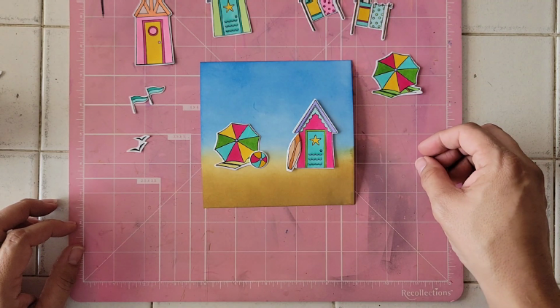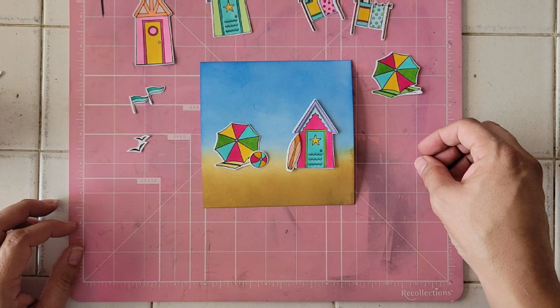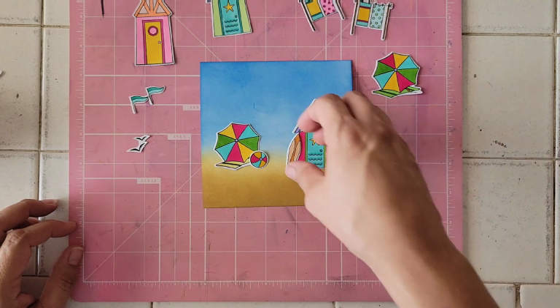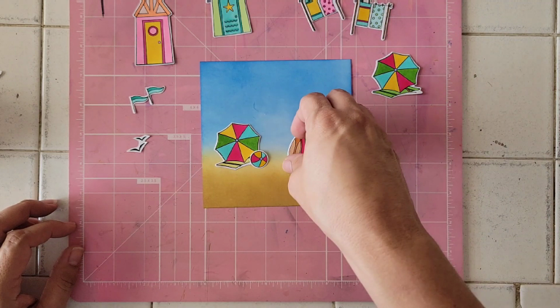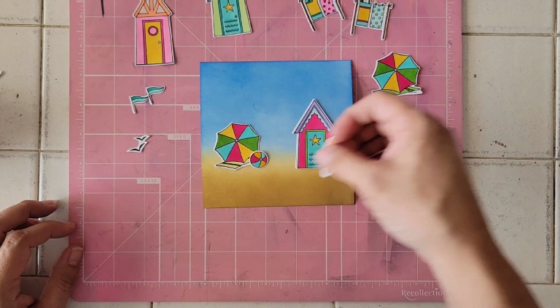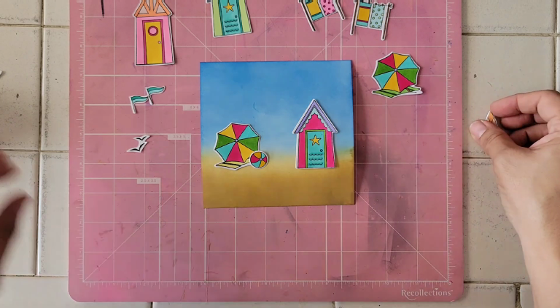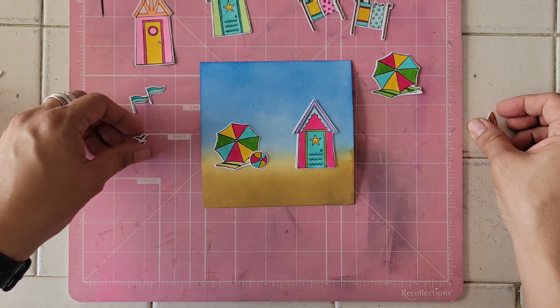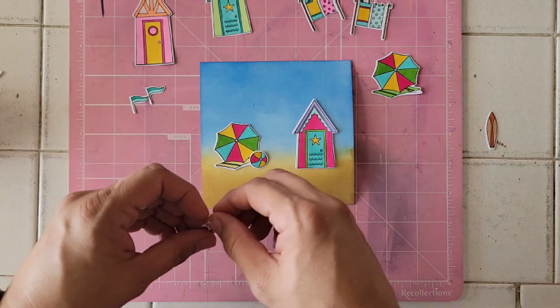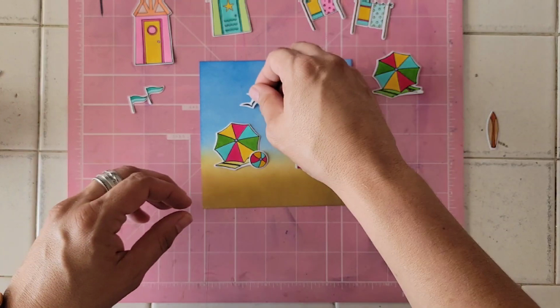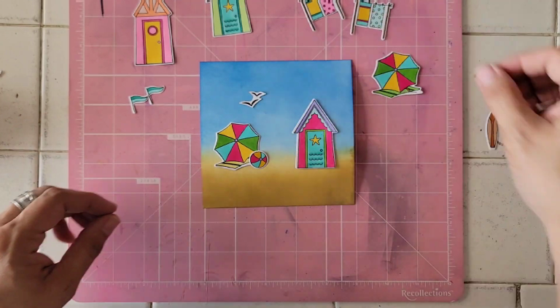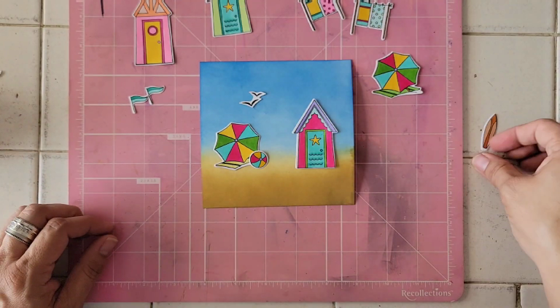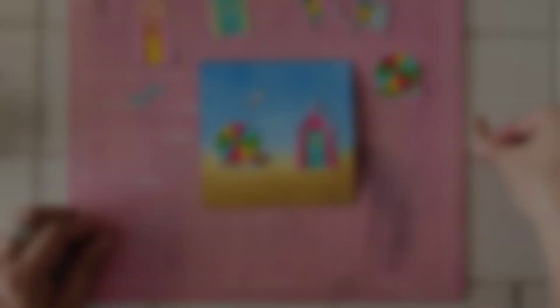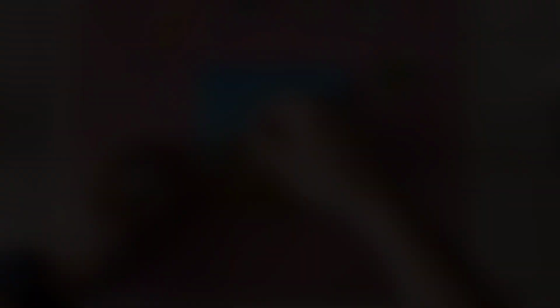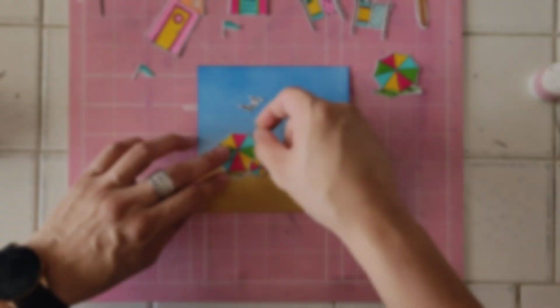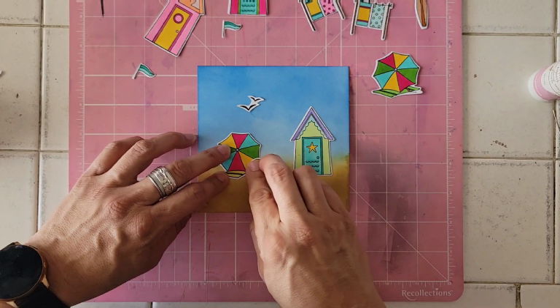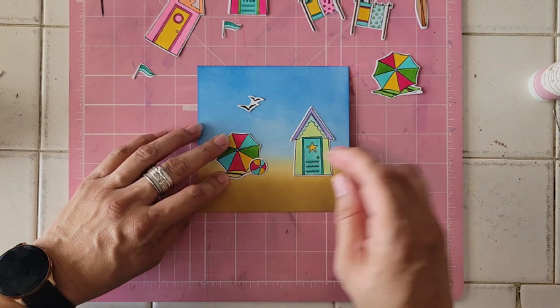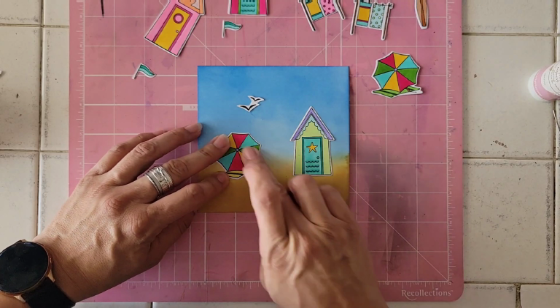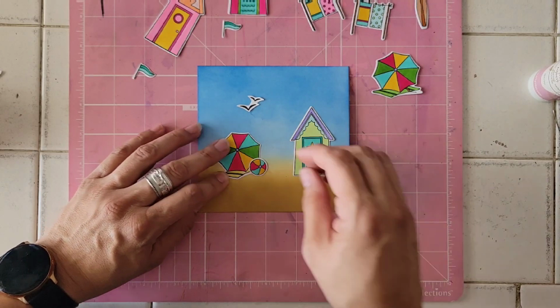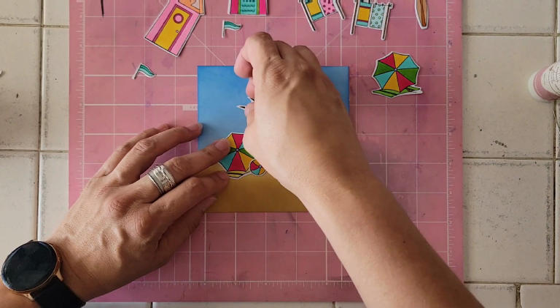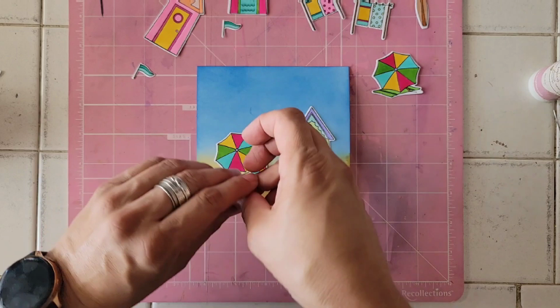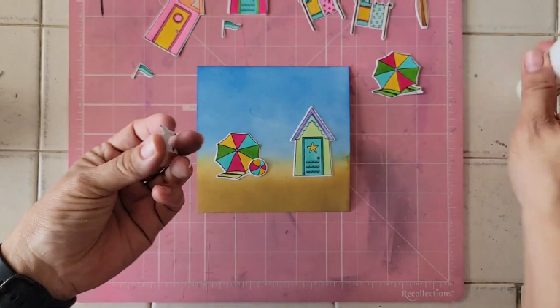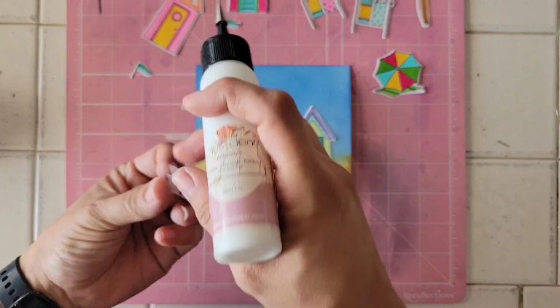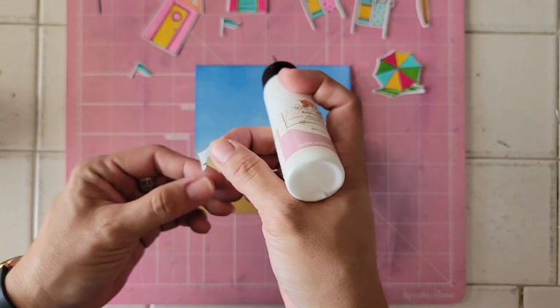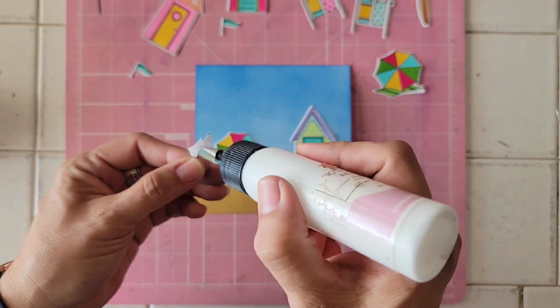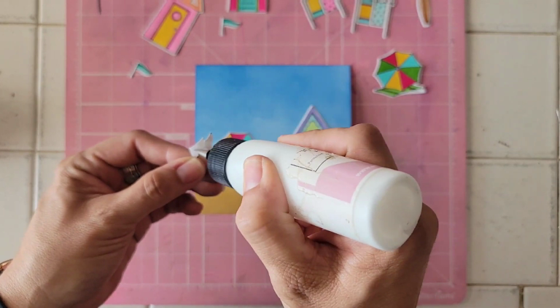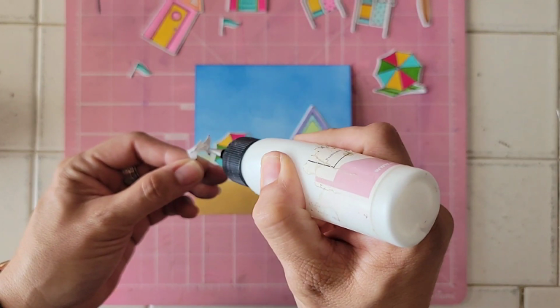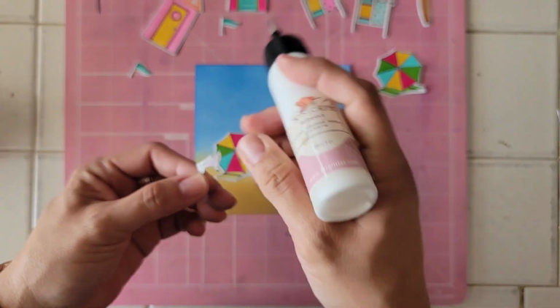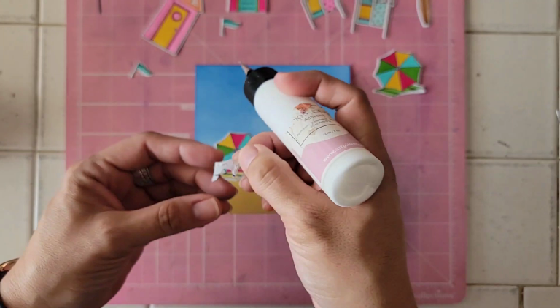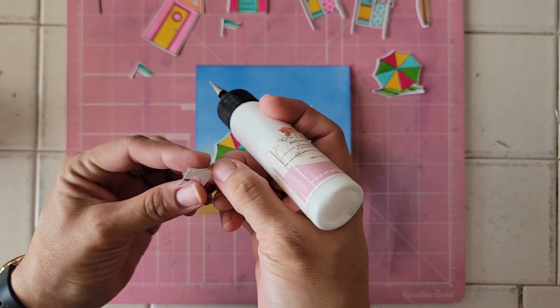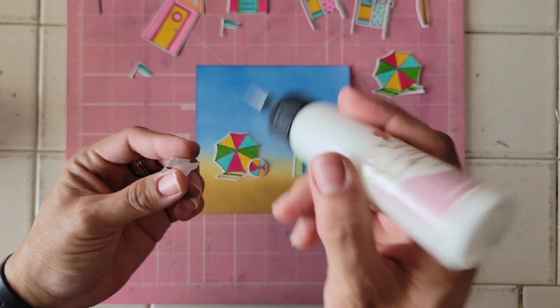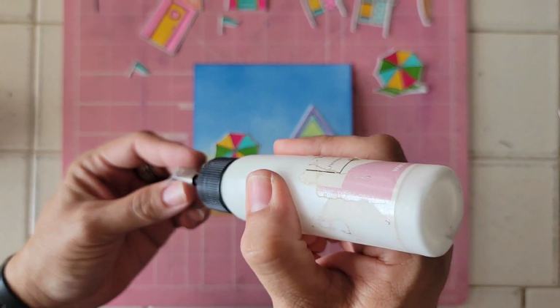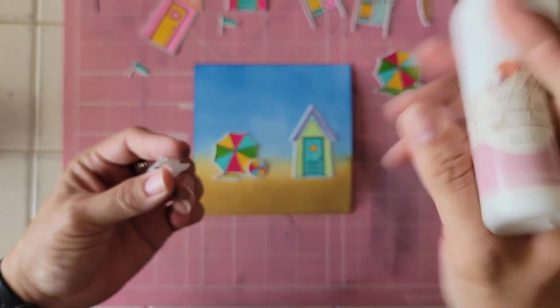But I hope this gives you inspiration to make your Christmas in July gifts. And maybe it's a calendar that you're thinking about making. If it does, let me know.